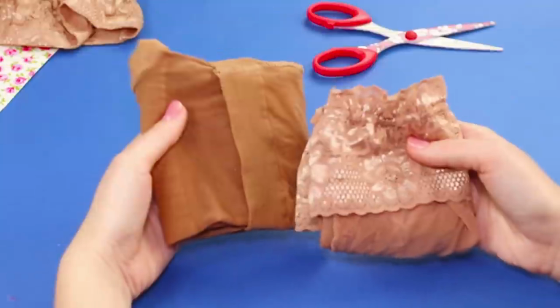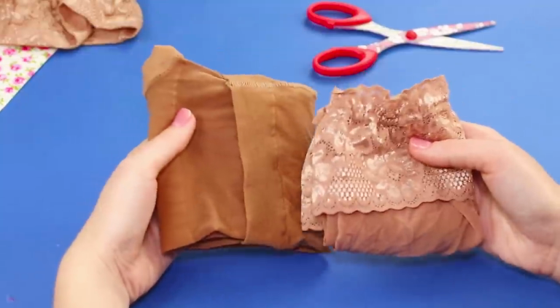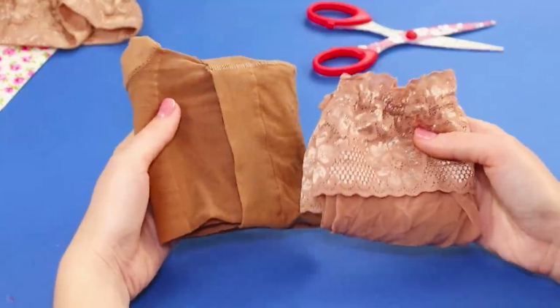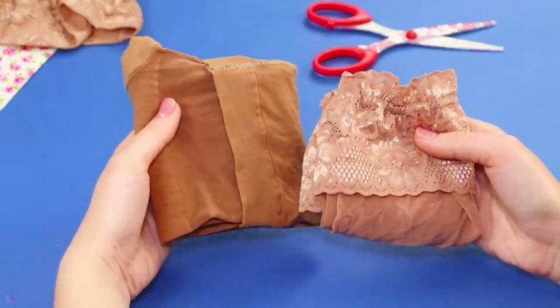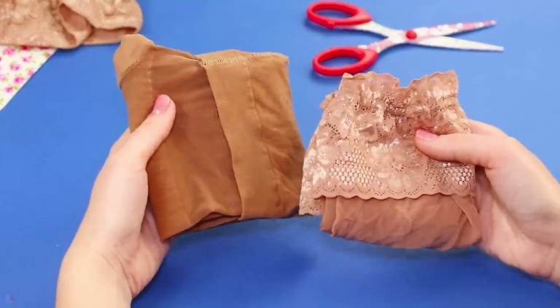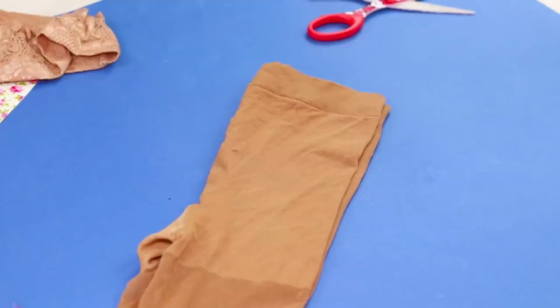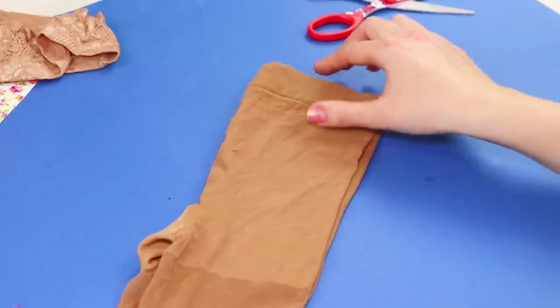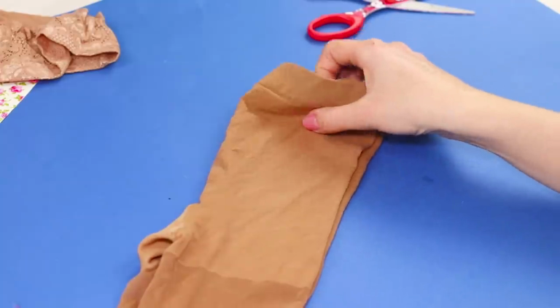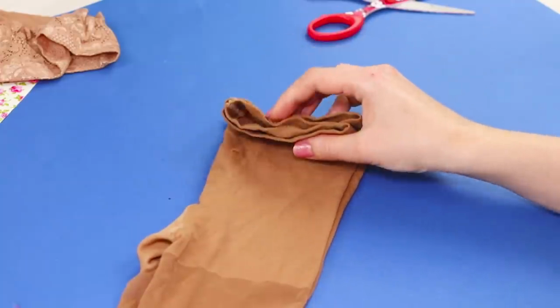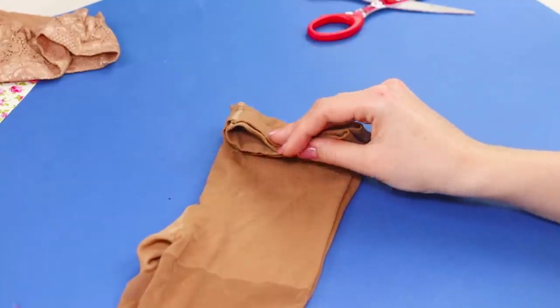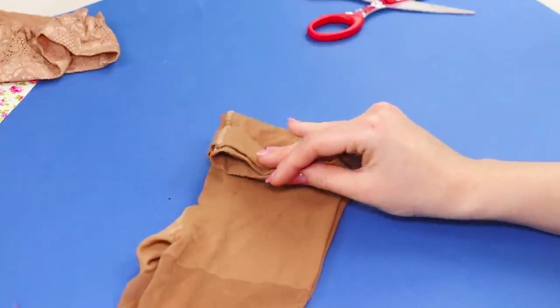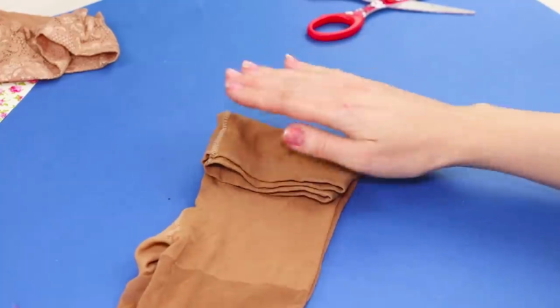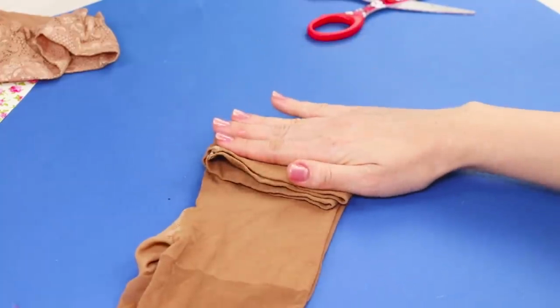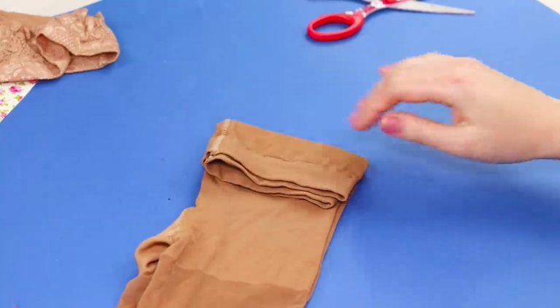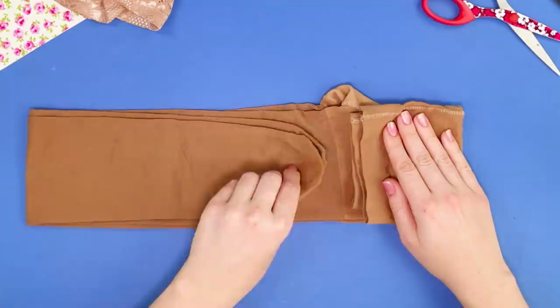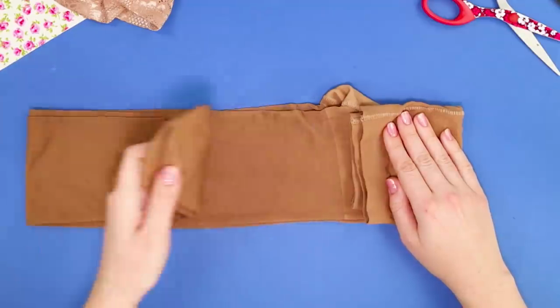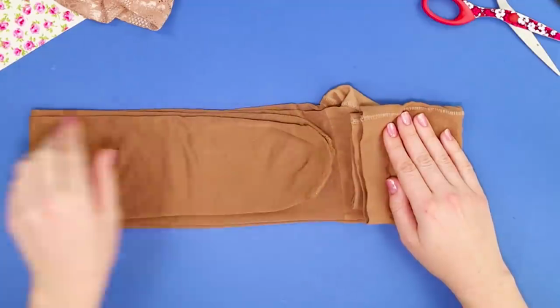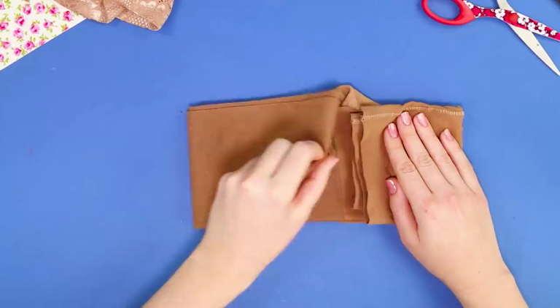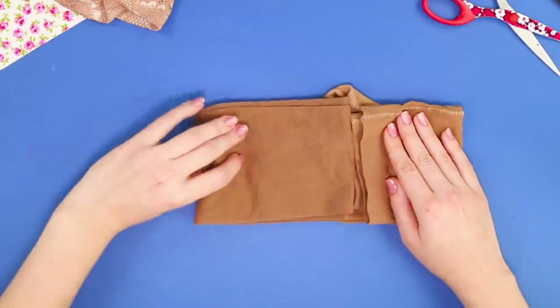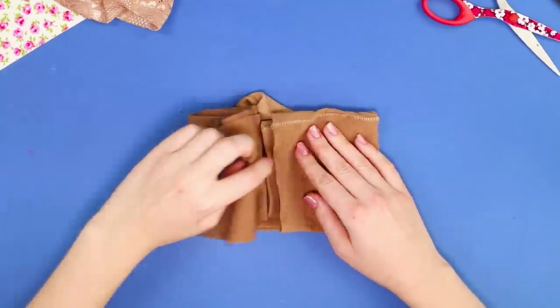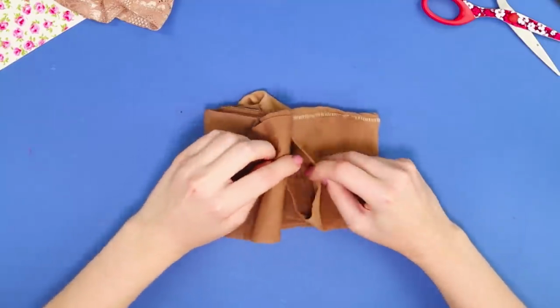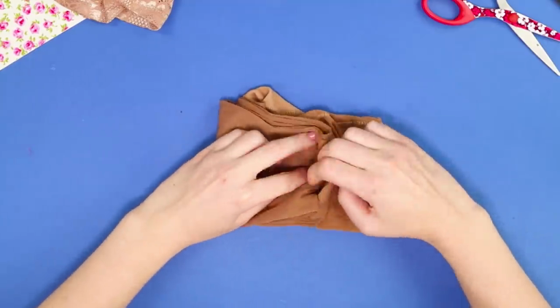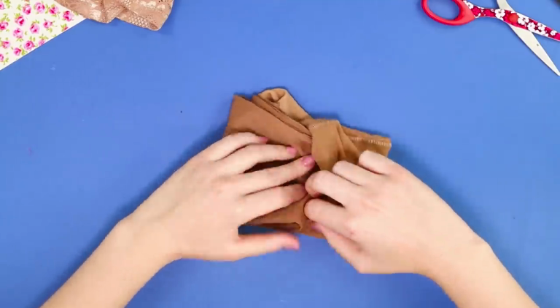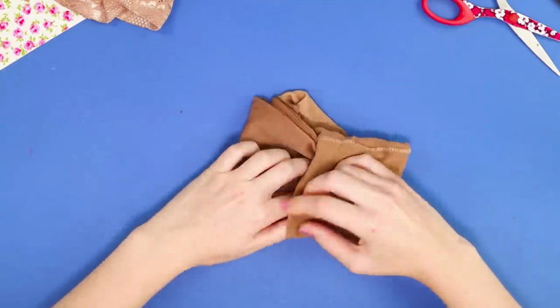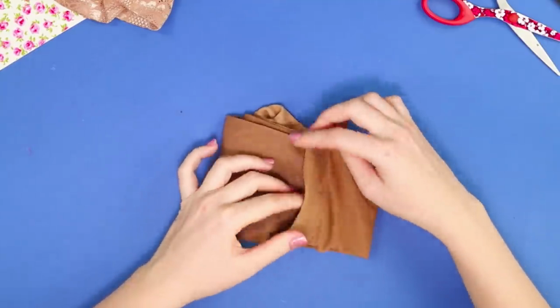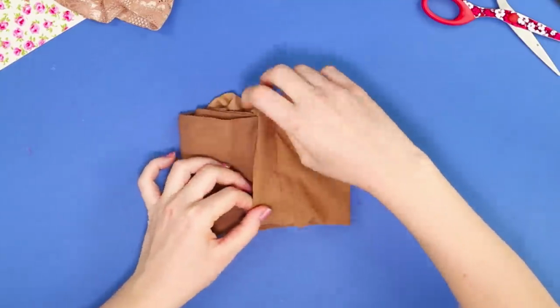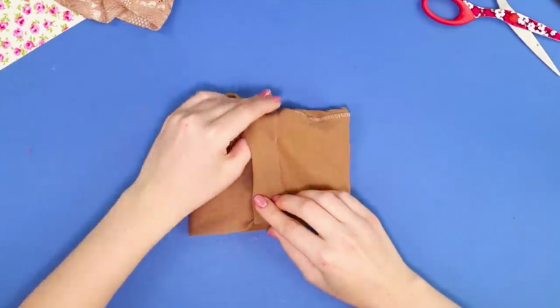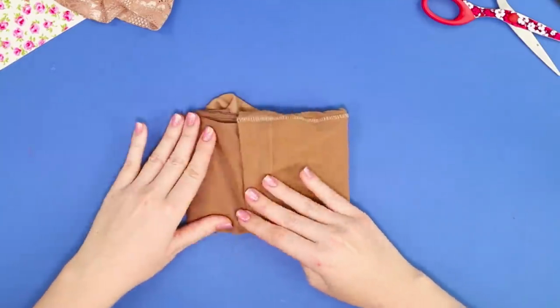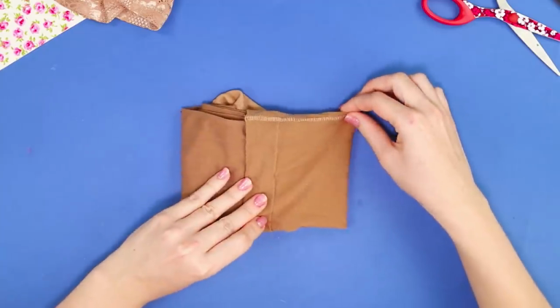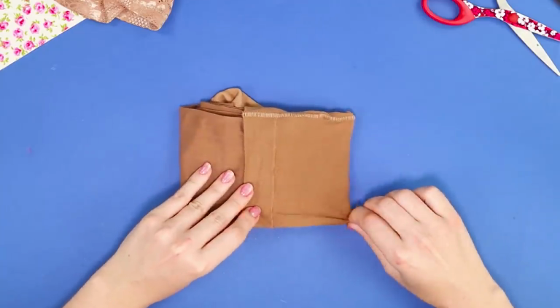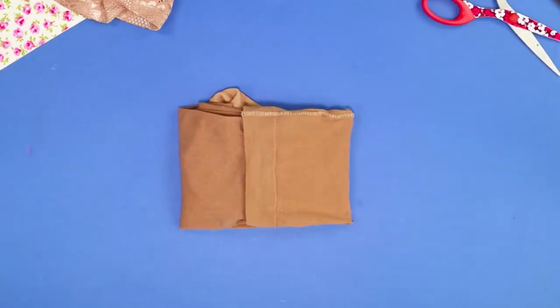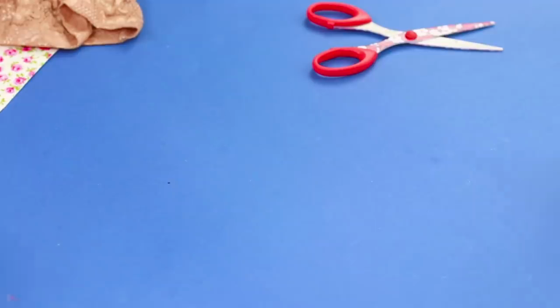Now it's time to fold tights! First, fold them in half lengthwise. Bend the waistband a couple of inches, then gently fold the lower part several times and insert it into the fold on the waistband. Nothing complicated, but it looks so neat!